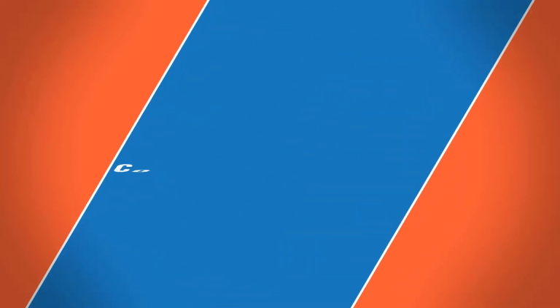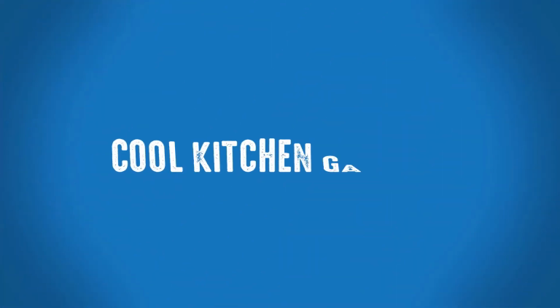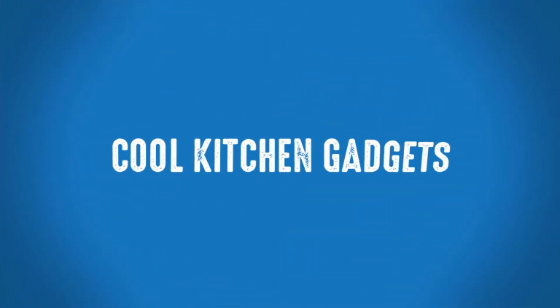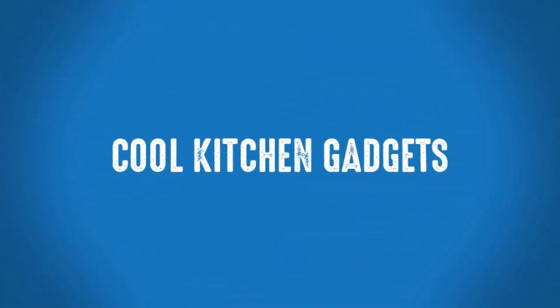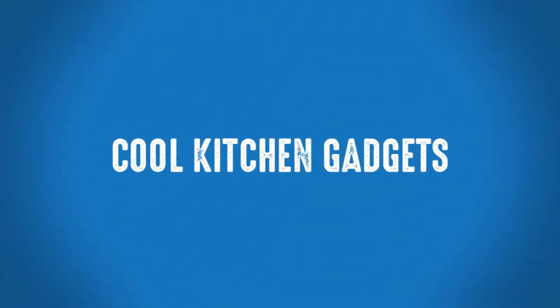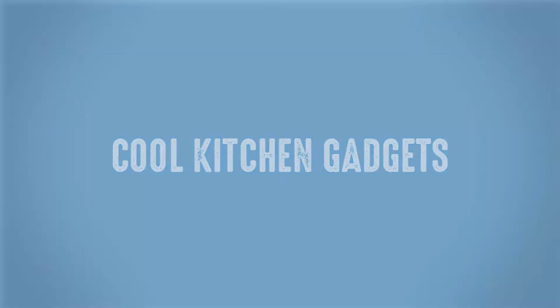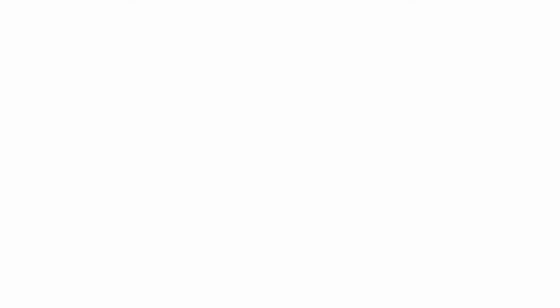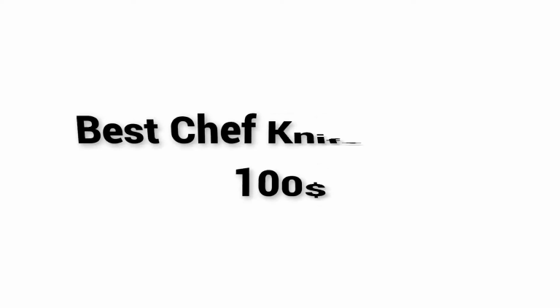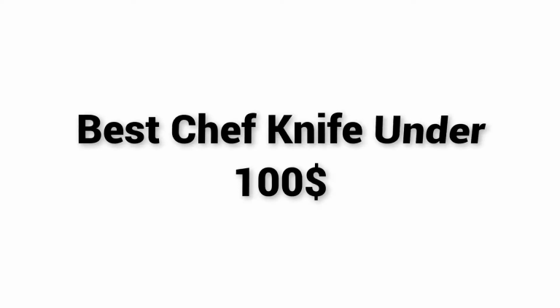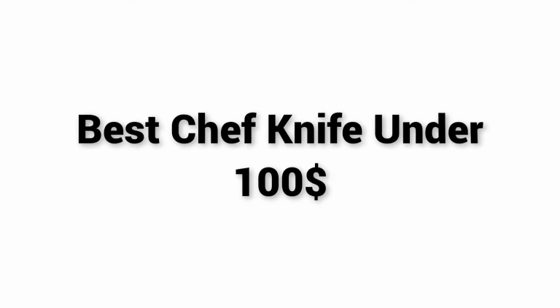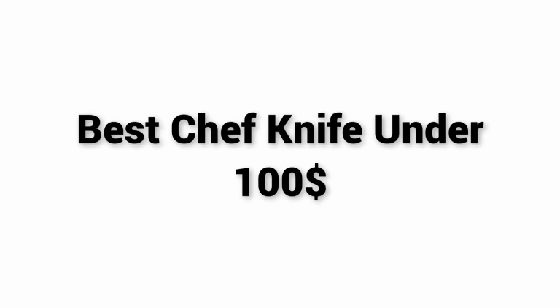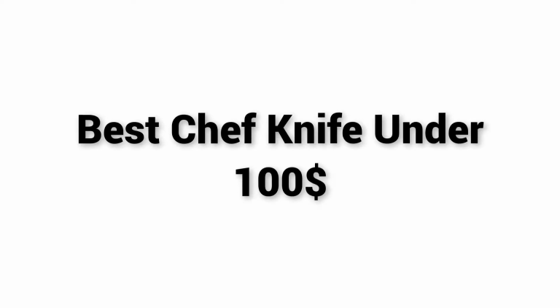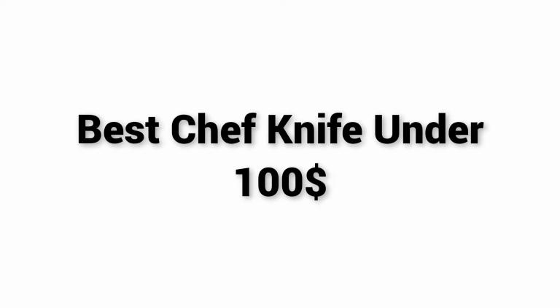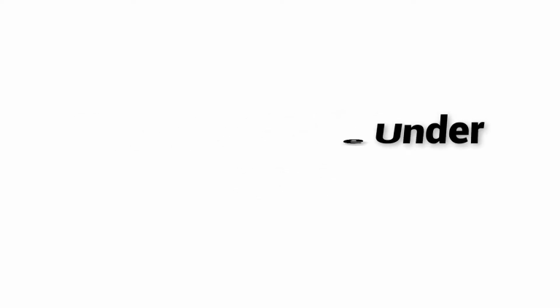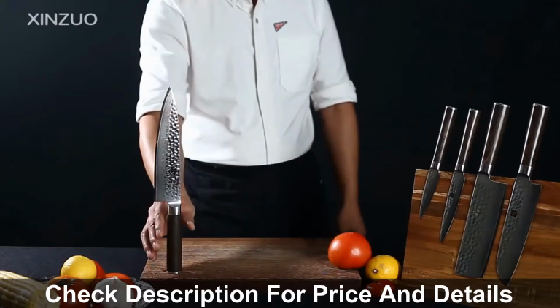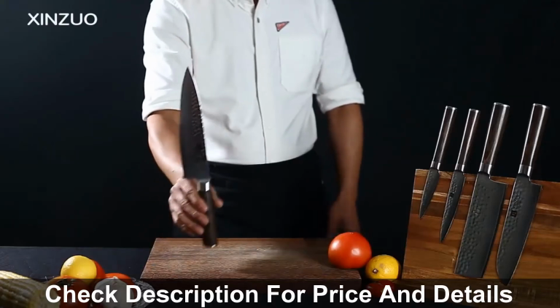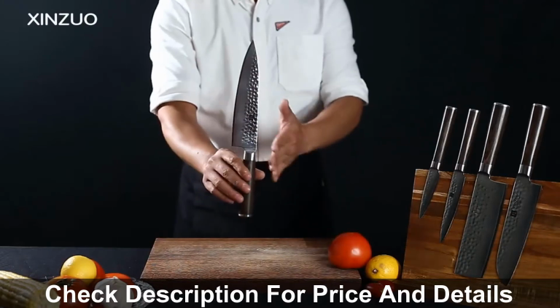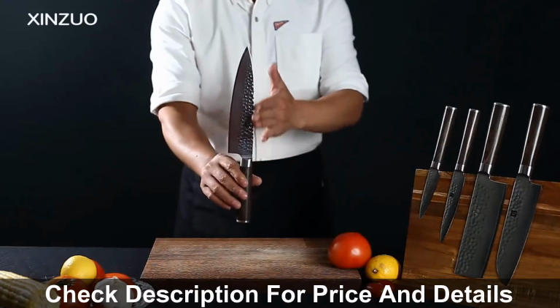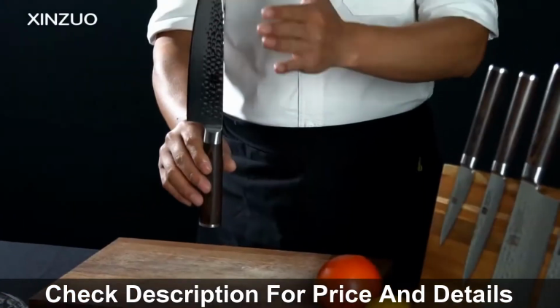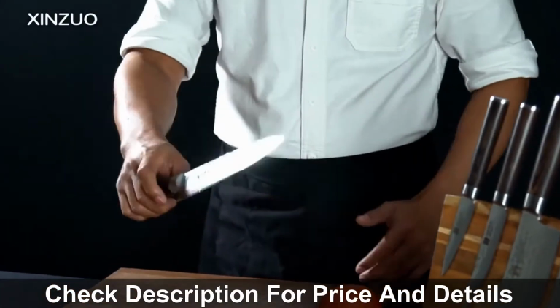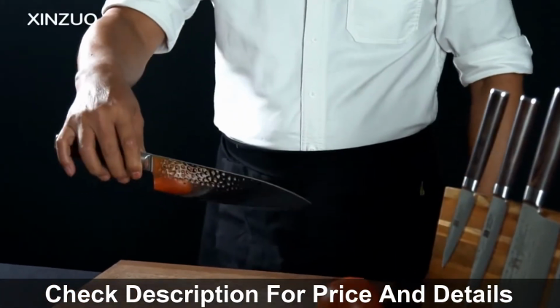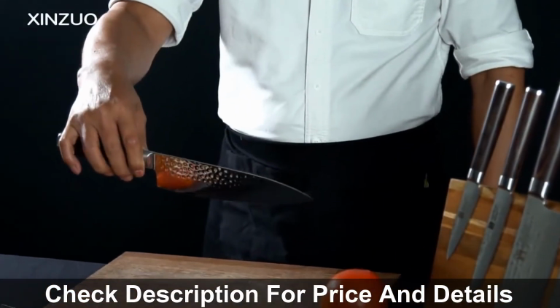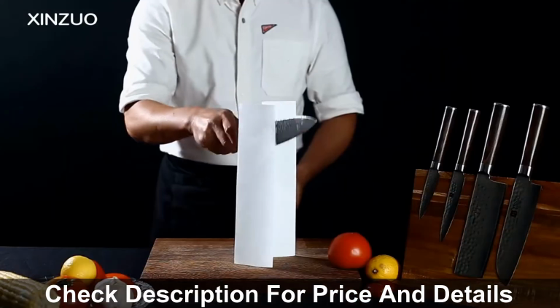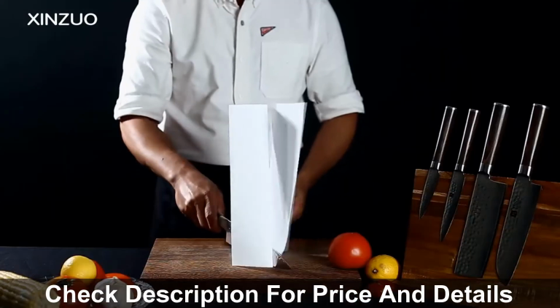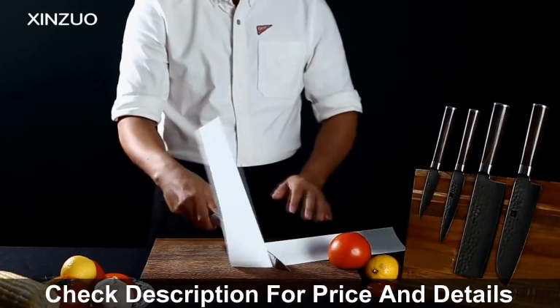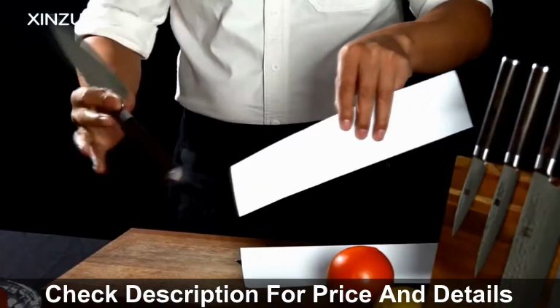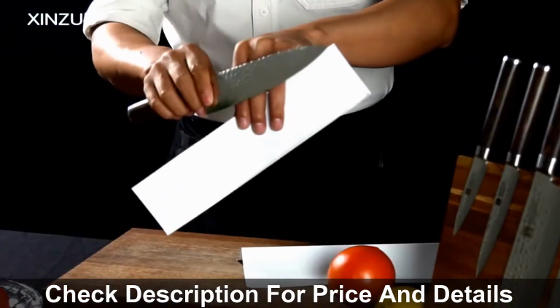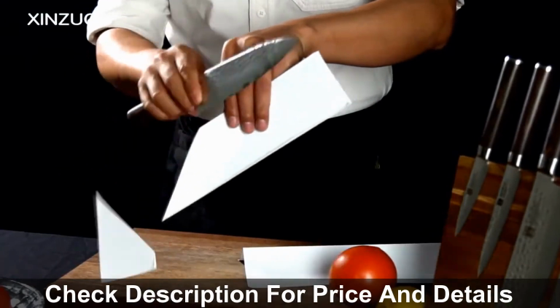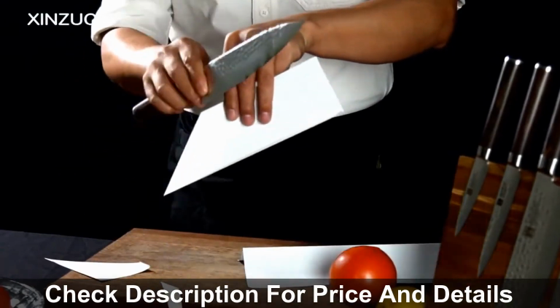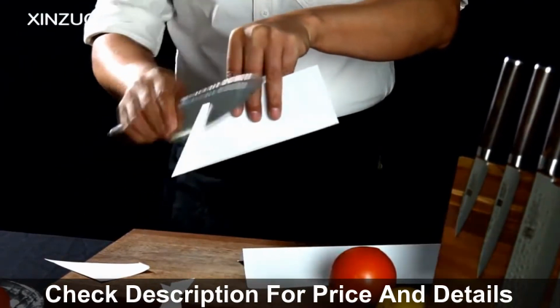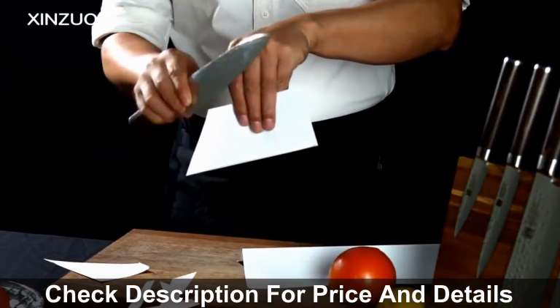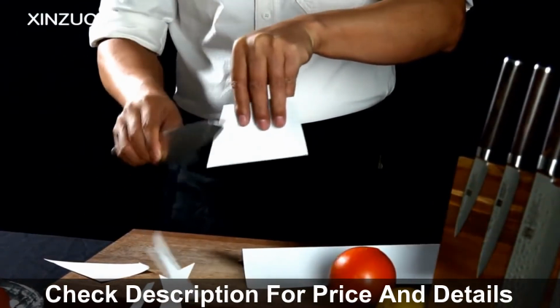Welcome to Cool Kitchen Gadgets. Best Chef Knife Under $100. If you're looking for a high-quality kitchen knife, then this knife is a great choice for you. This is one of the best kitchen knives from the Zanzuo brand.